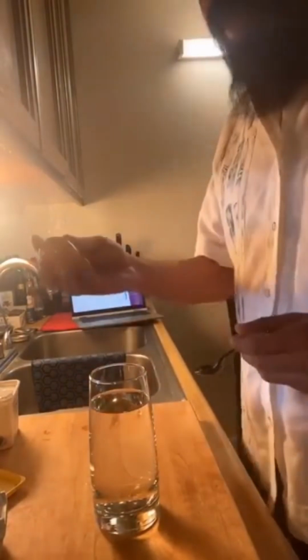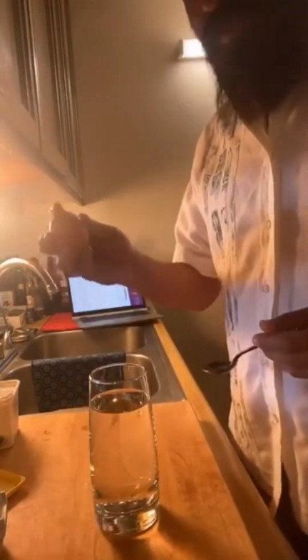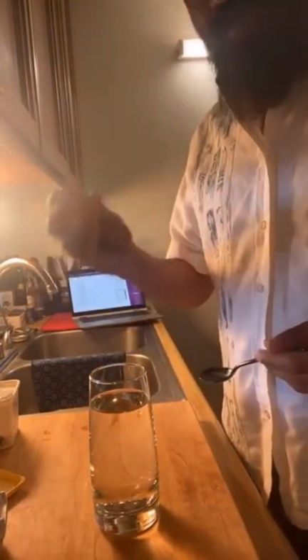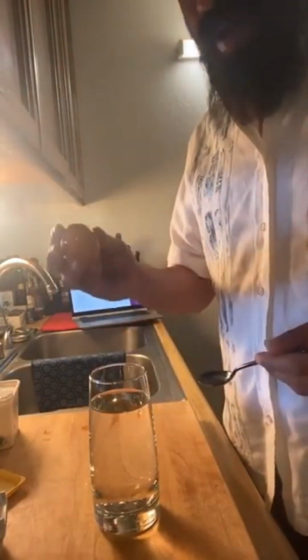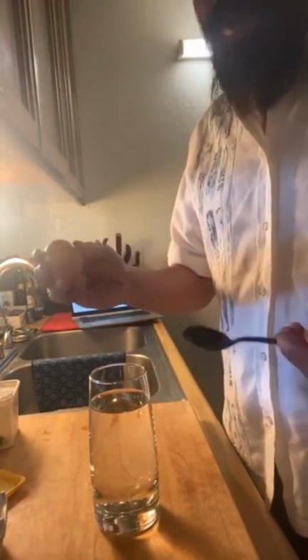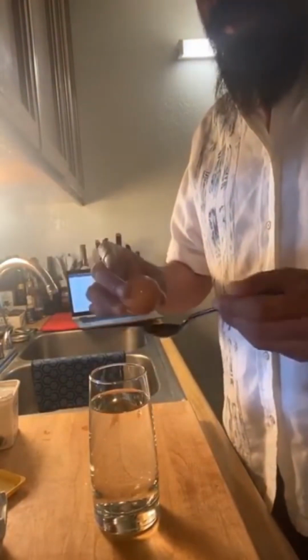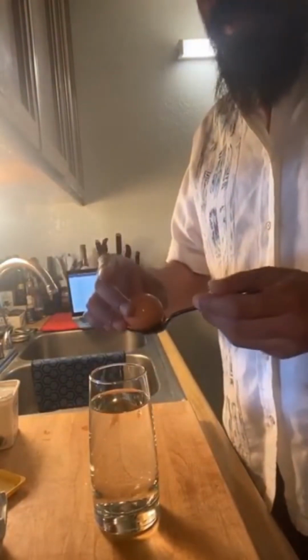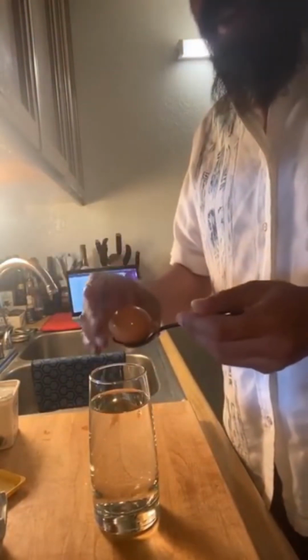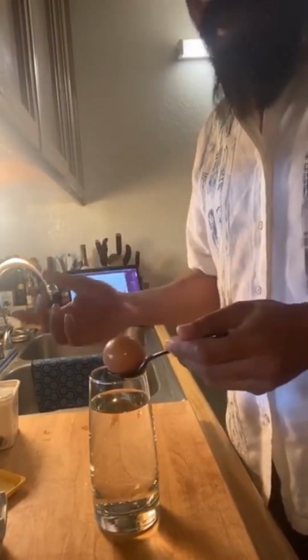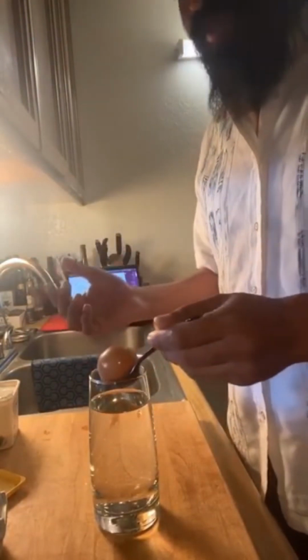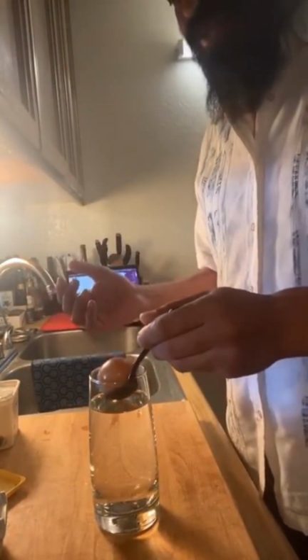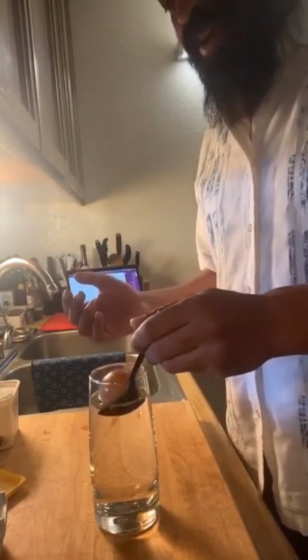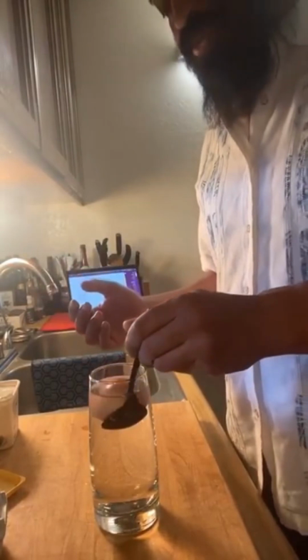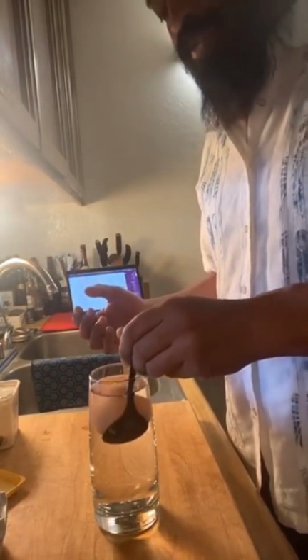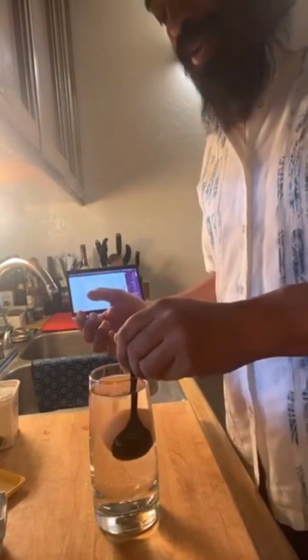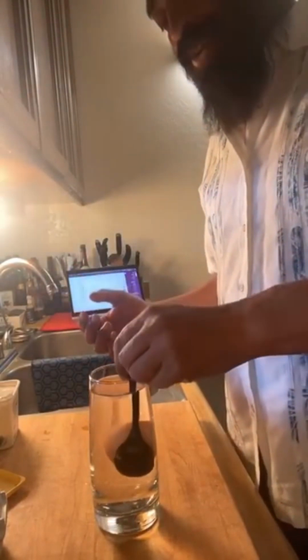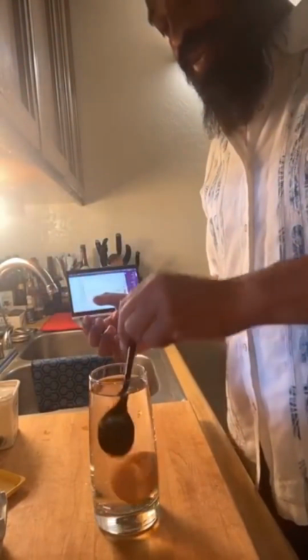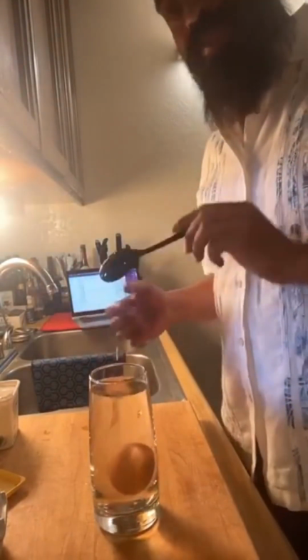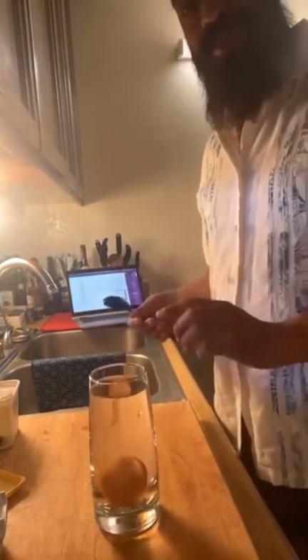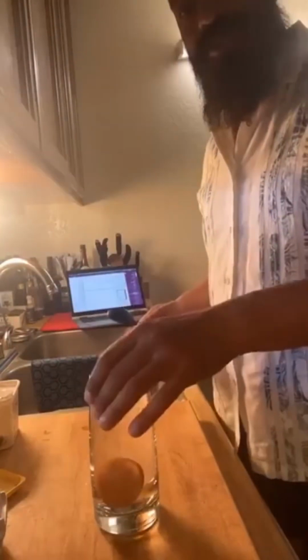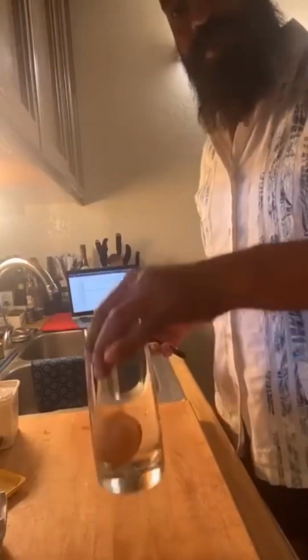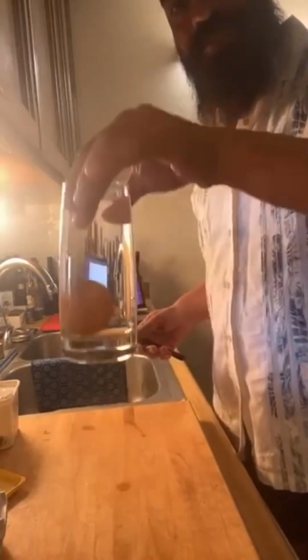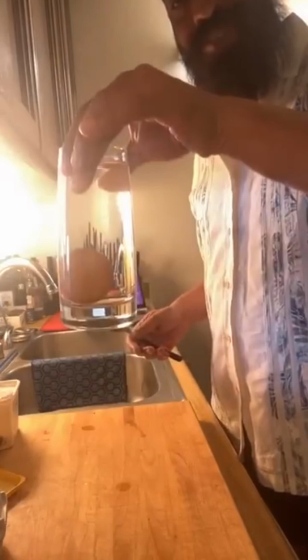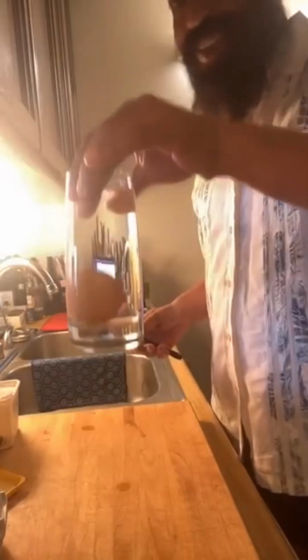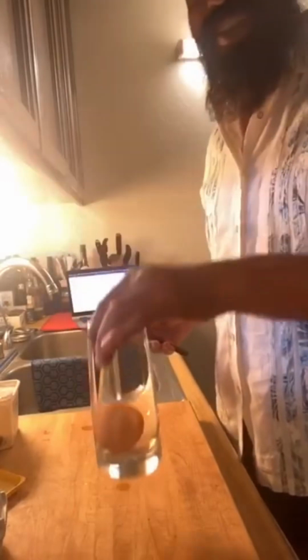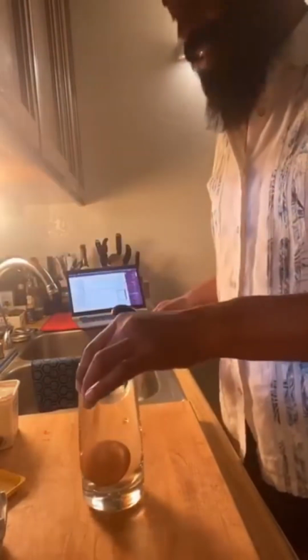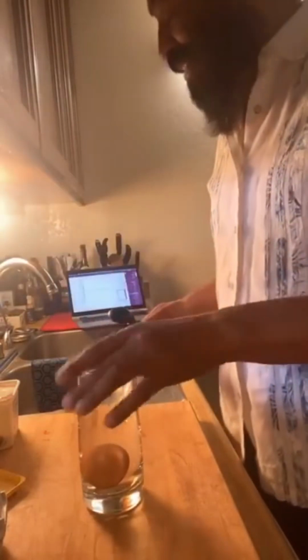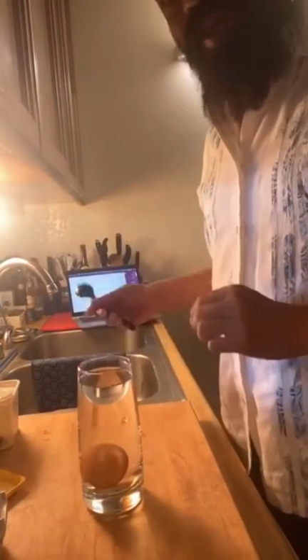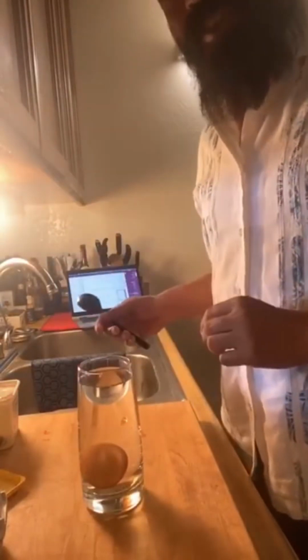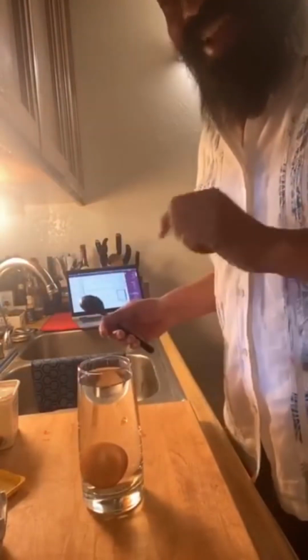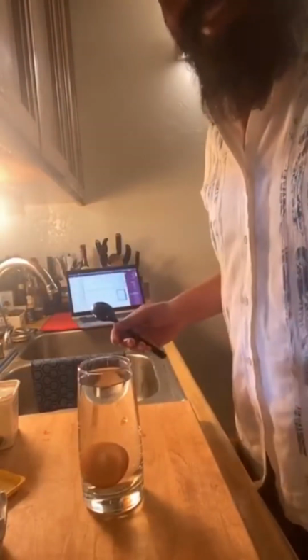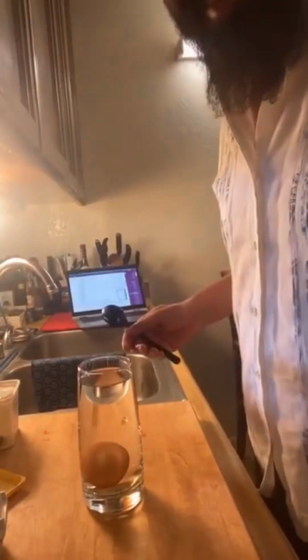This is the second egg from the same box. You'd think they would both be bad, but that first one just had a funny texture to the shell. But if you look at this one, it goes all the way to the bottom of the glass — so this egg is actually good to eat. I'll throw out the one and eat the other. A little trick.